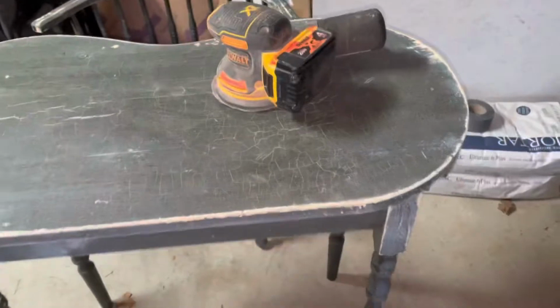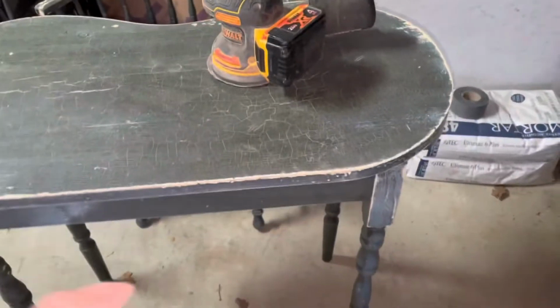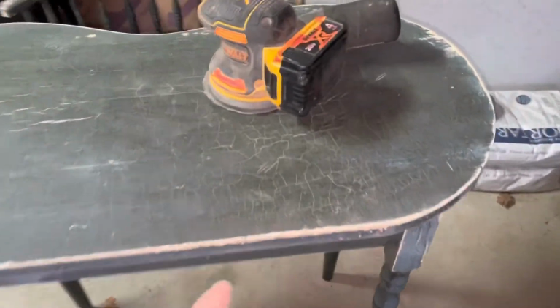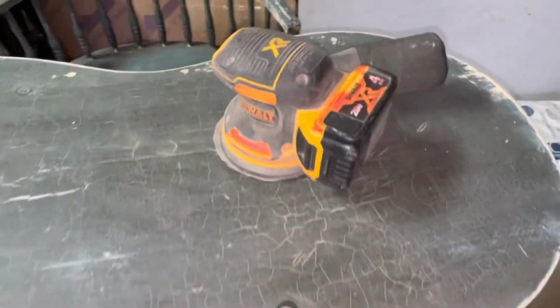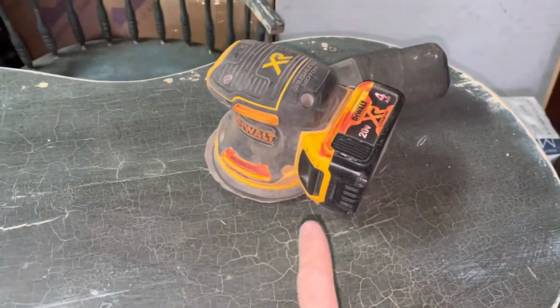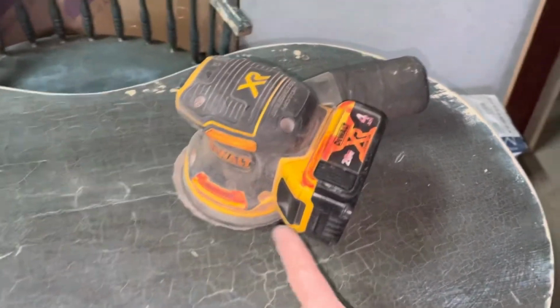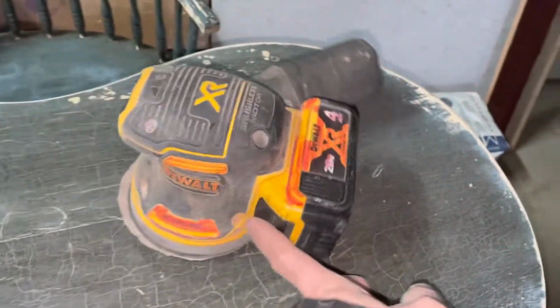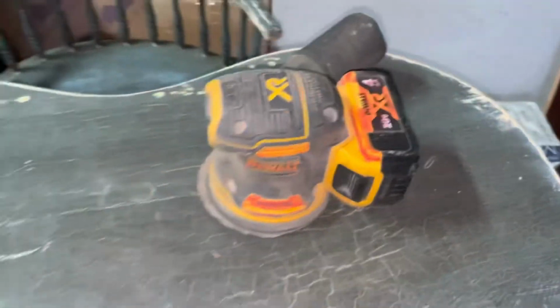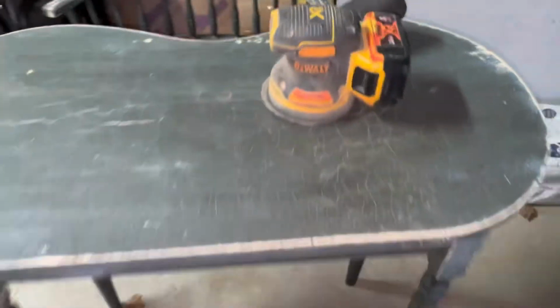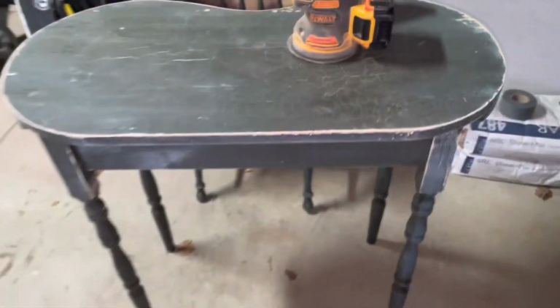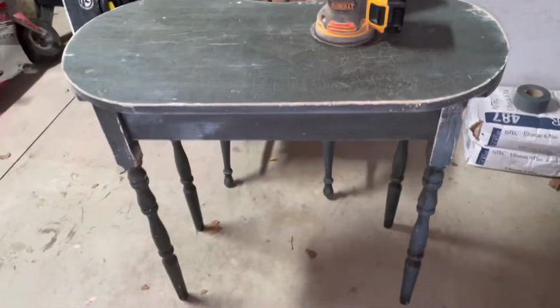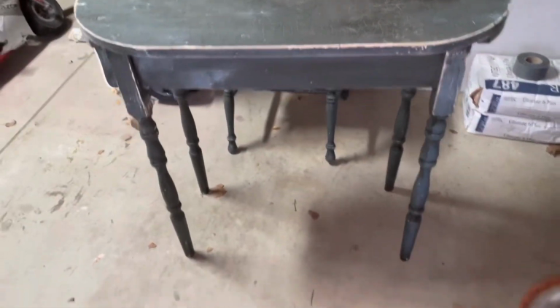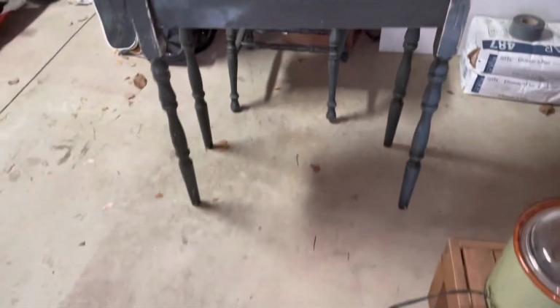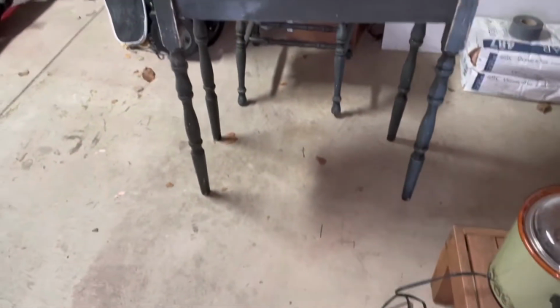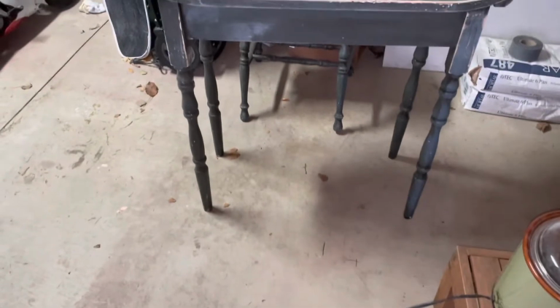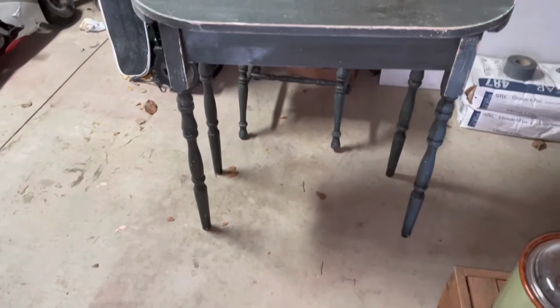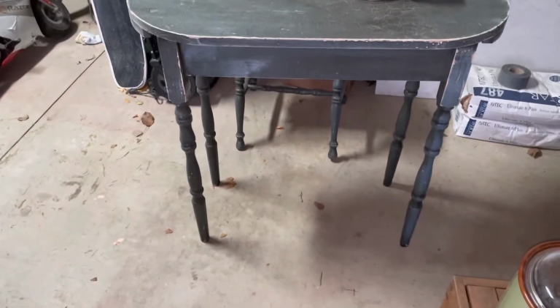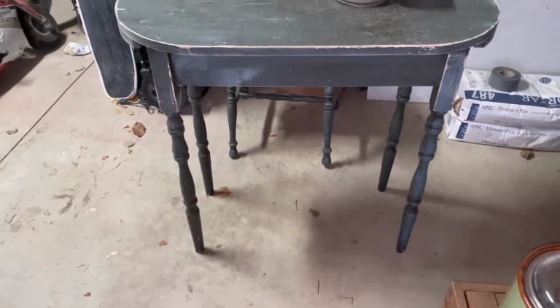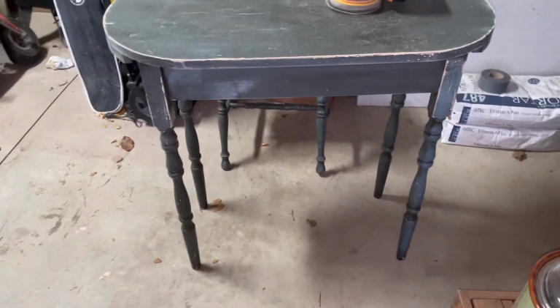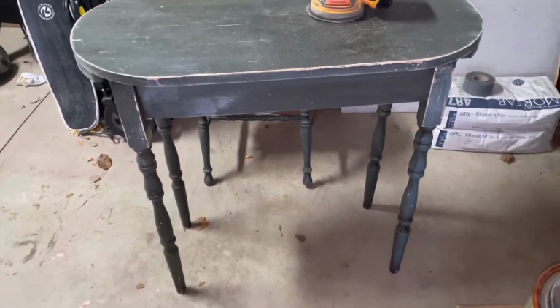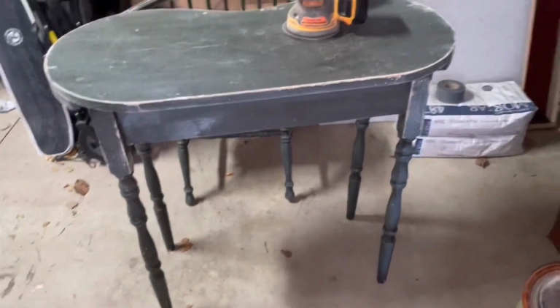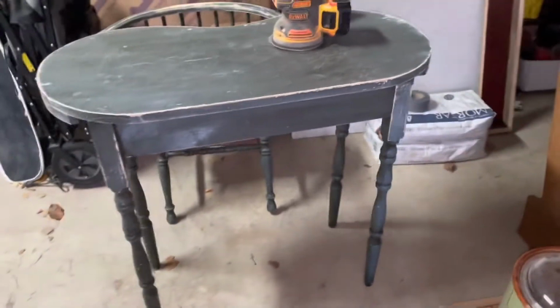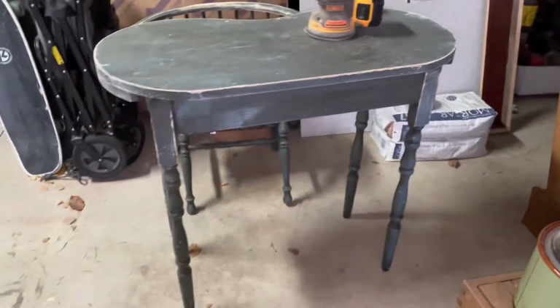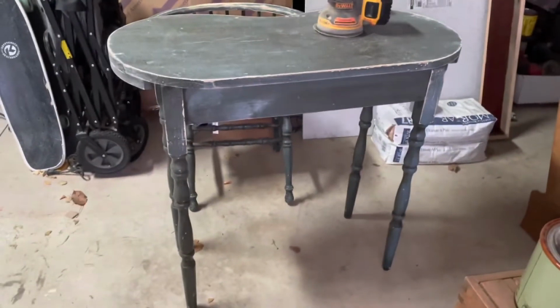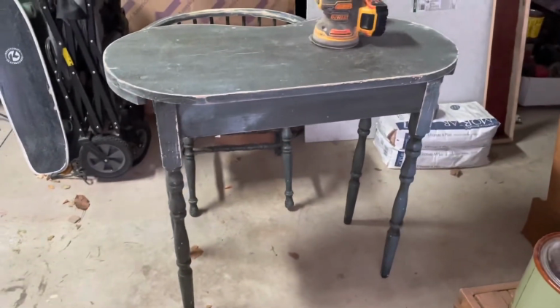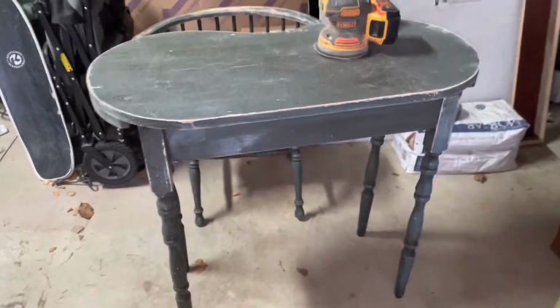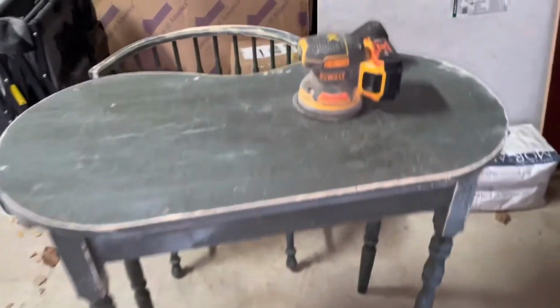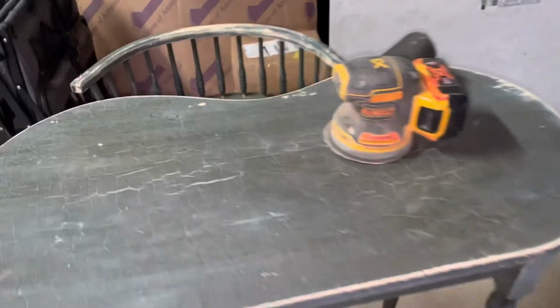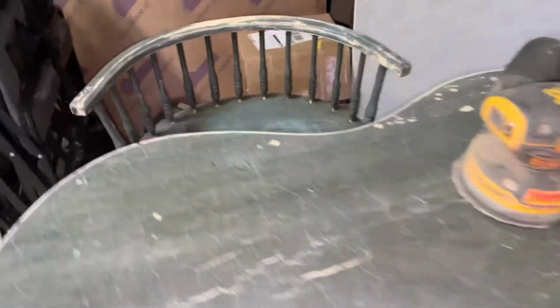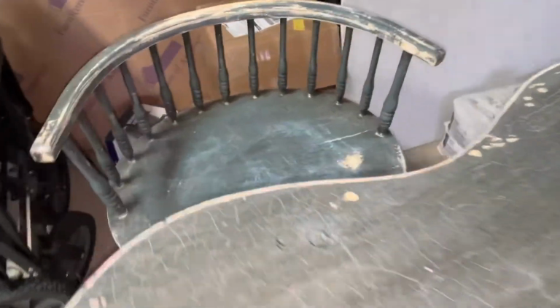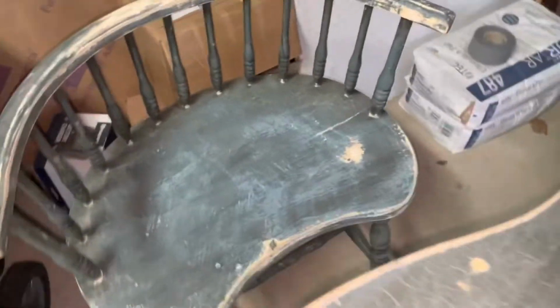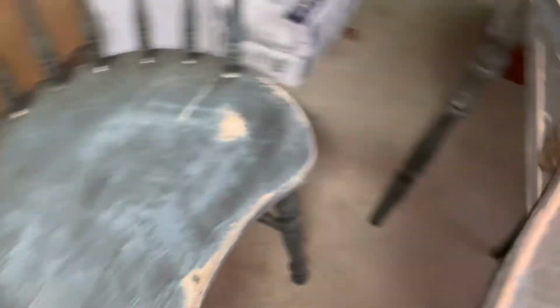What I did is bring it in here and start sanding it. I think I spent about 10 minutes on it. It was supposed to end up in the trash, so I'm trying to make it look nice and then I'll see where I'll put it in my house. You don't see chairs like this anymore.